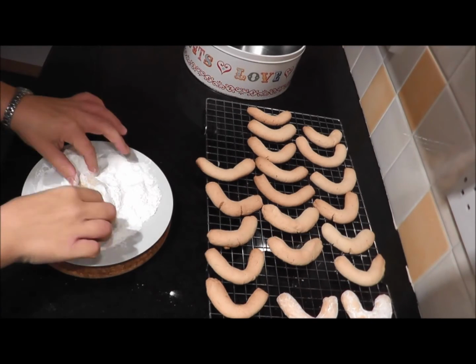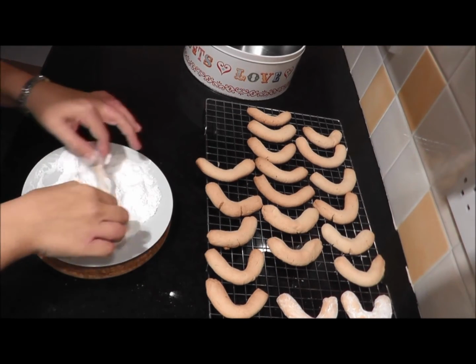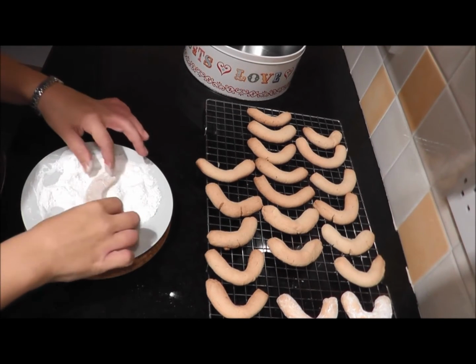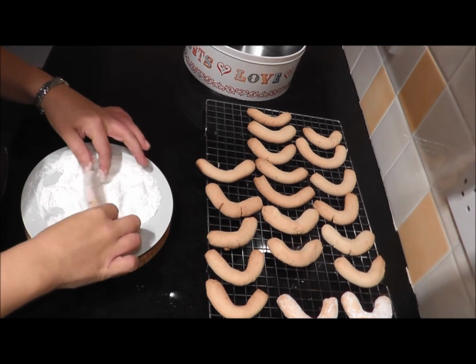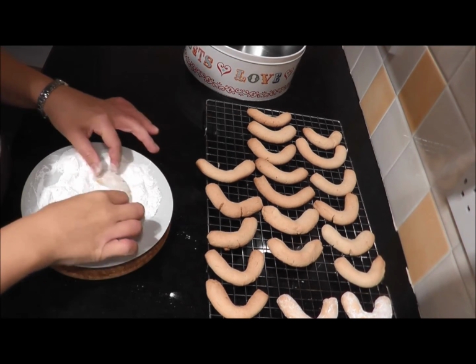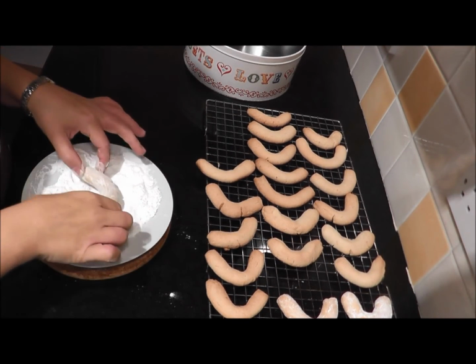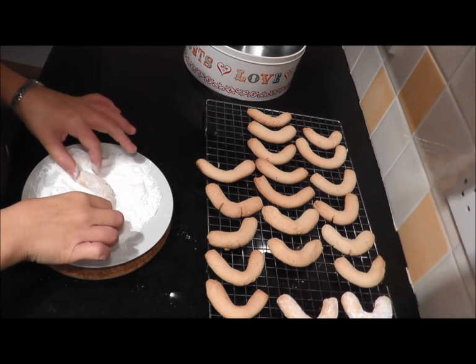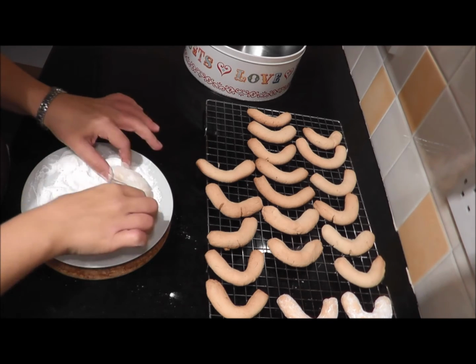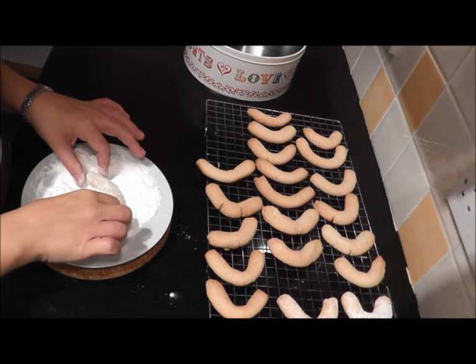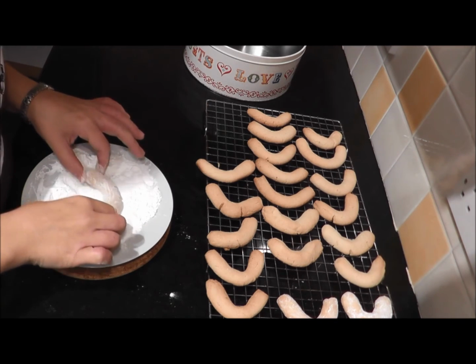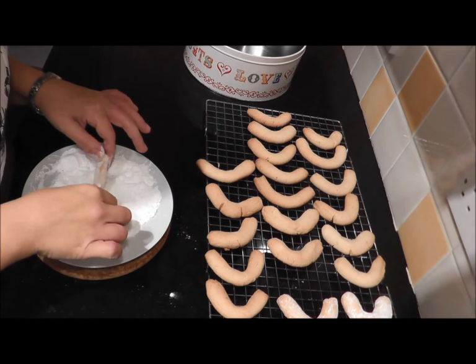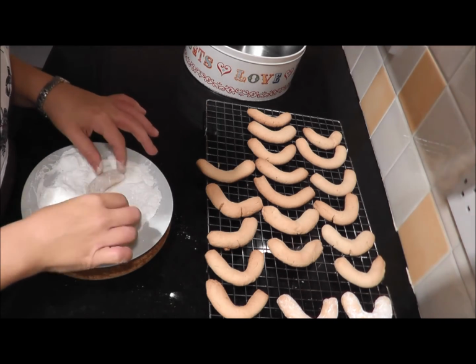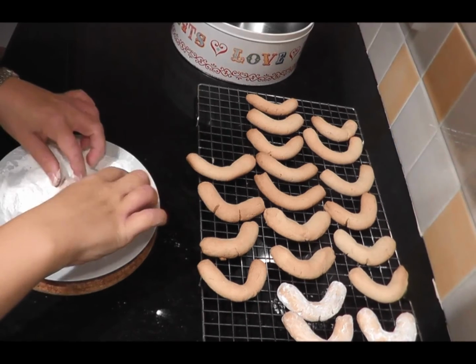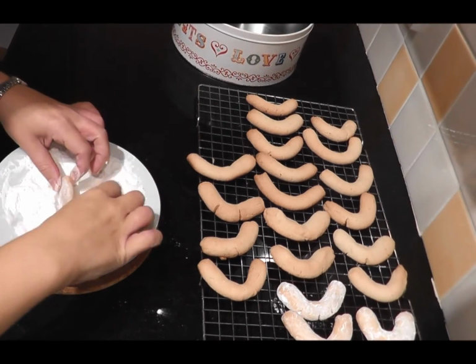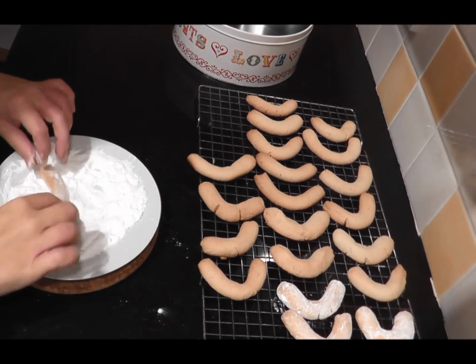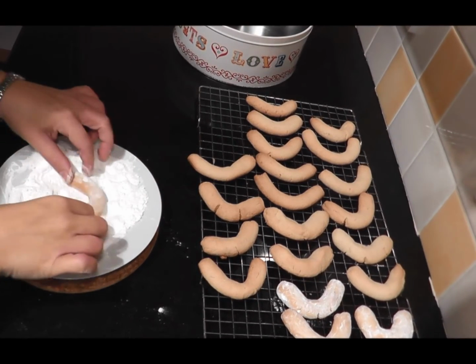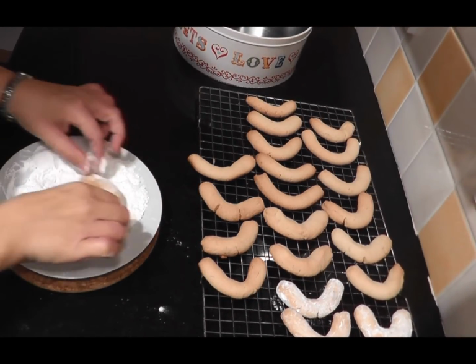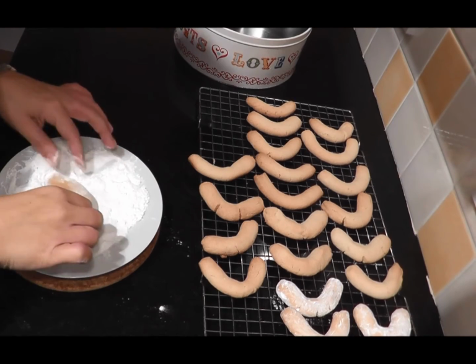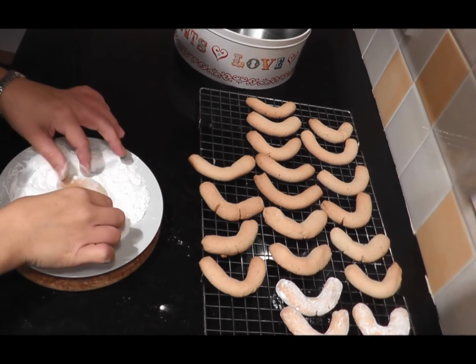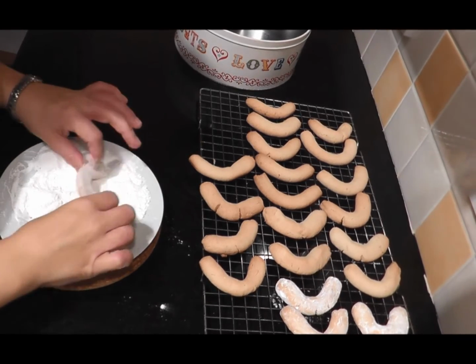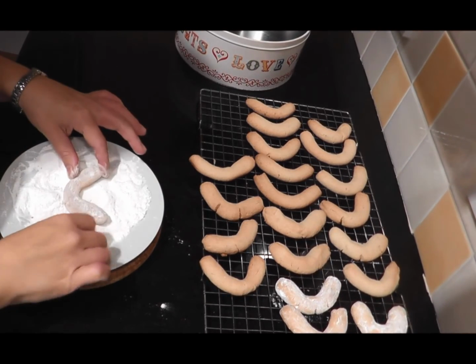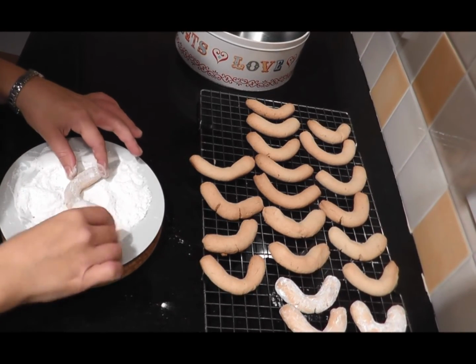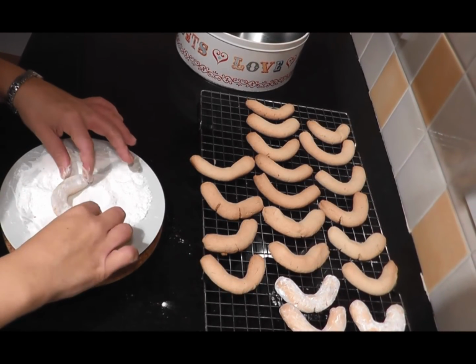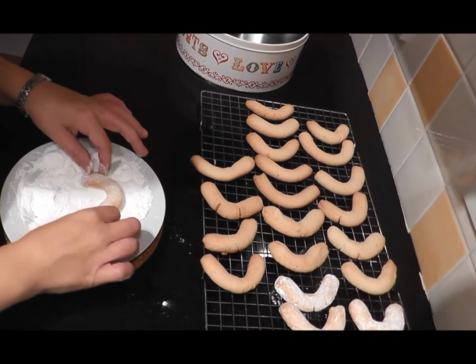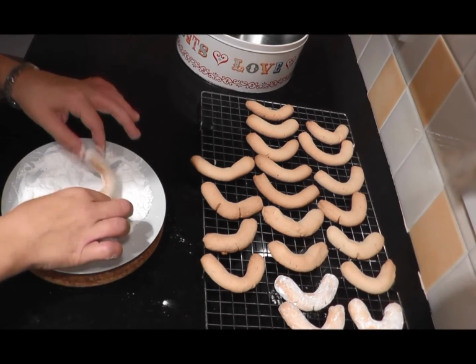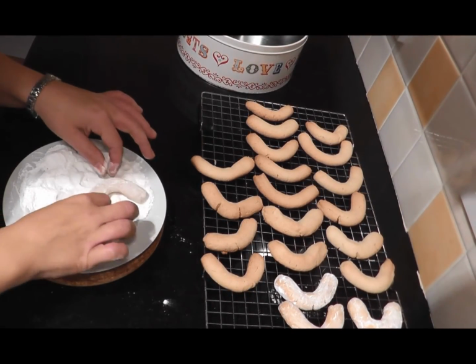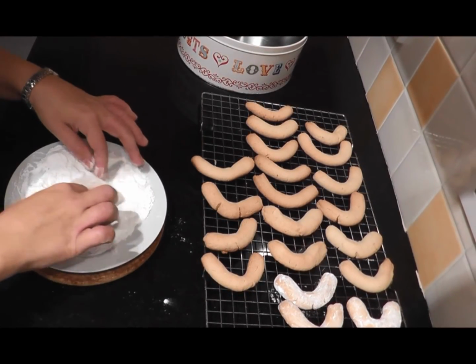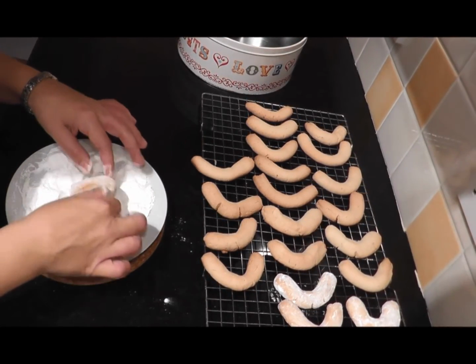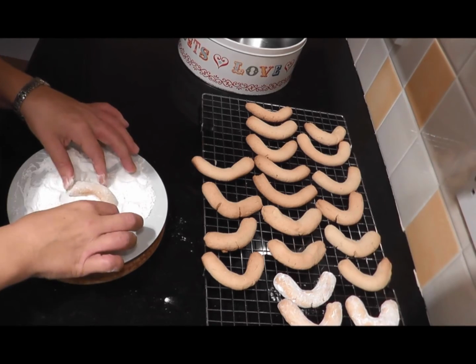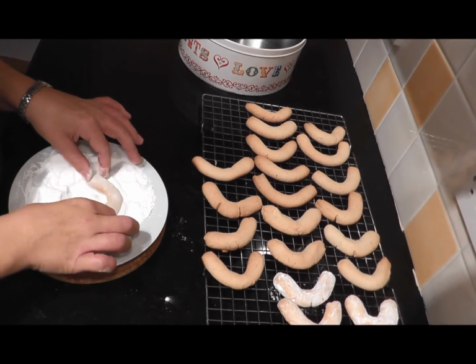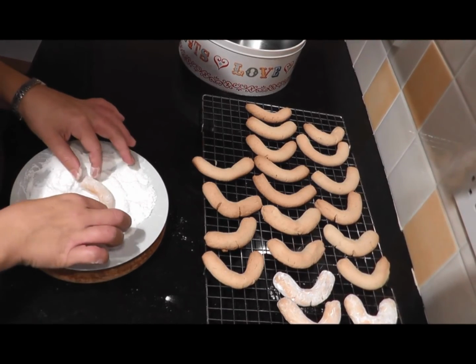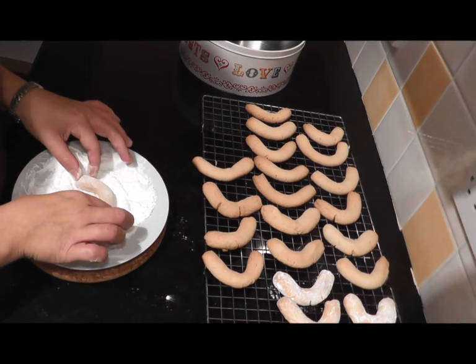These can be stored in an airtight container for up to two months, and that's it — those are your vanilla crescents, or Vanillakipferl, a great Christmas treat. Thanks for watching.